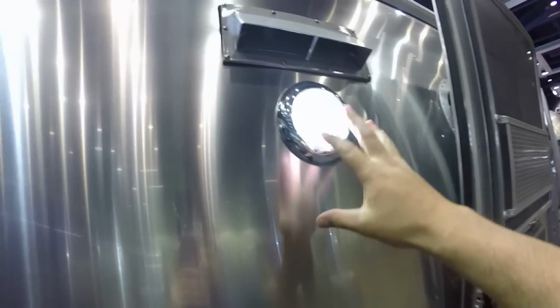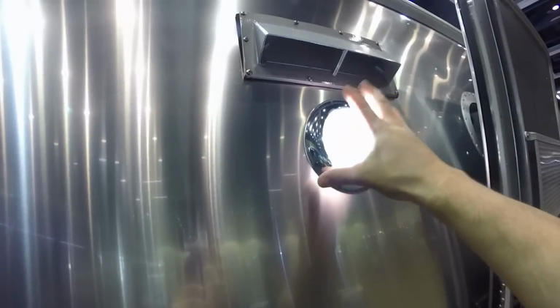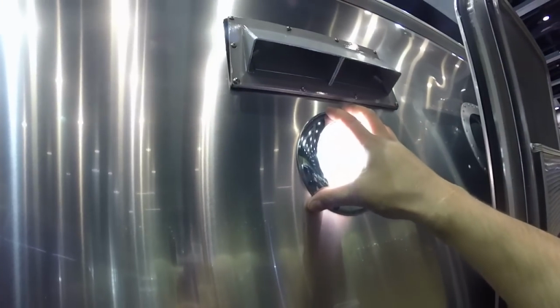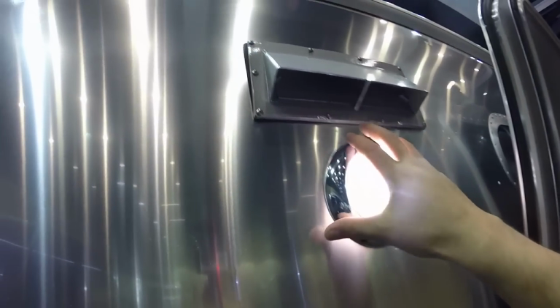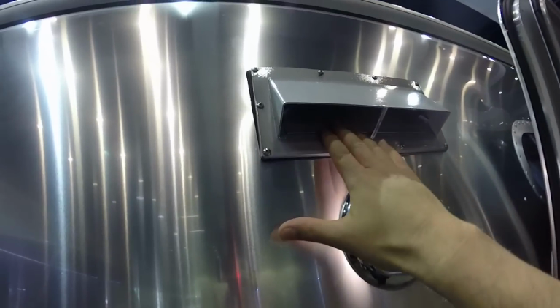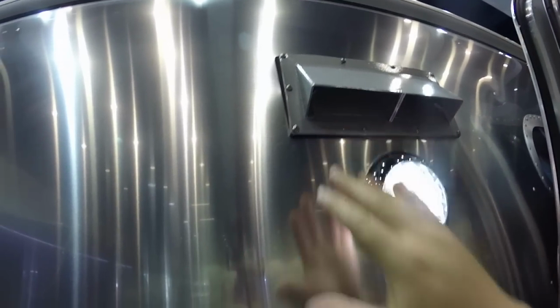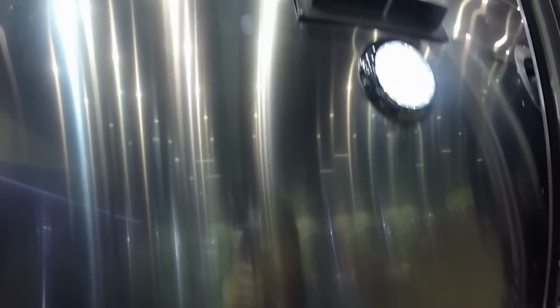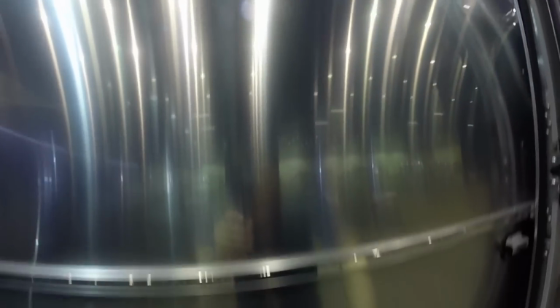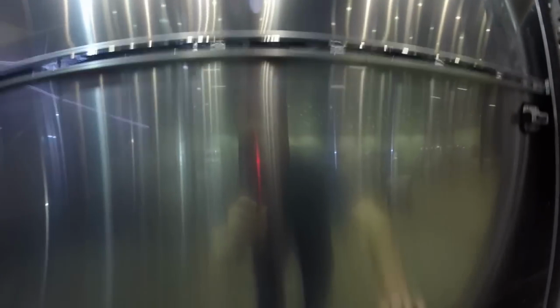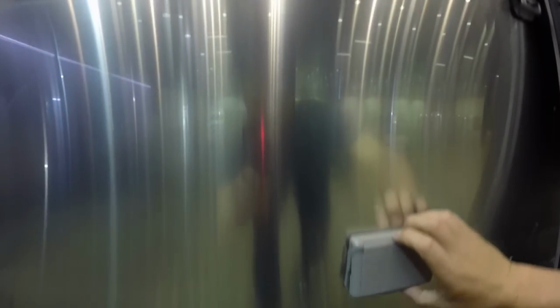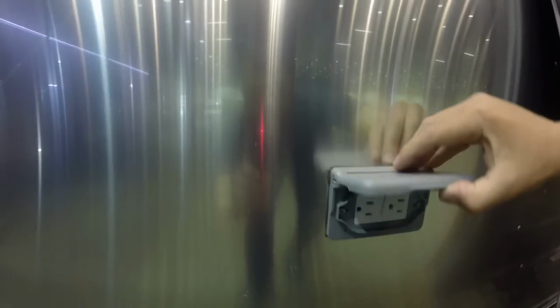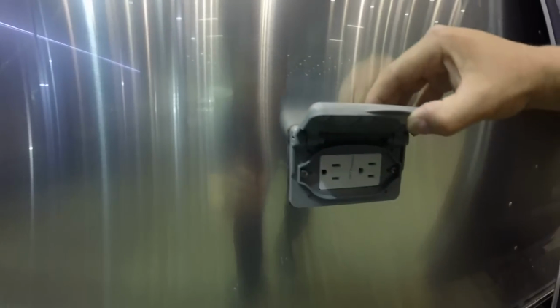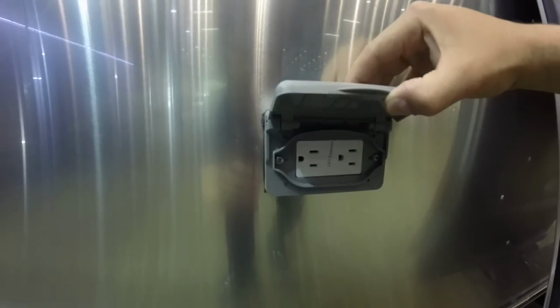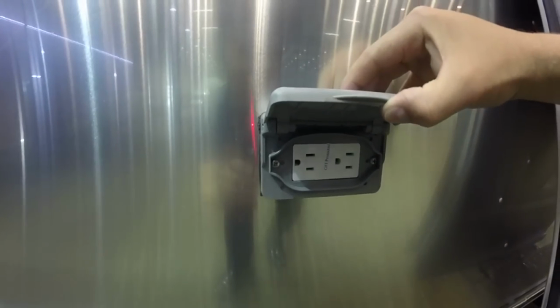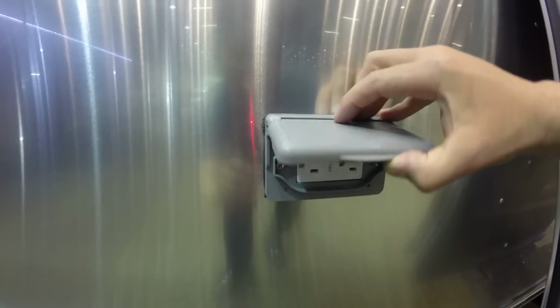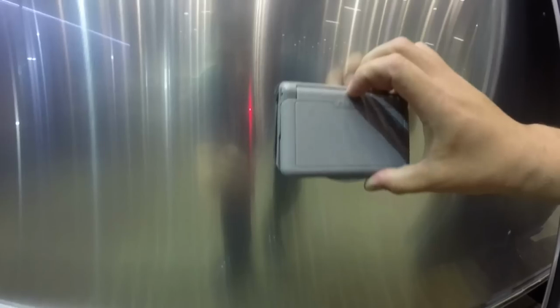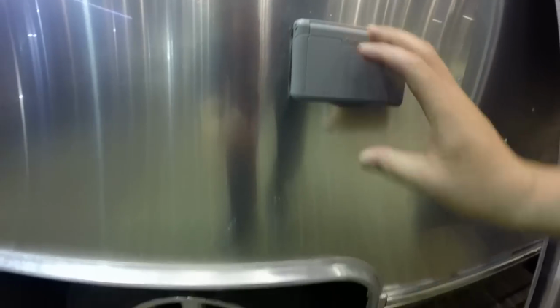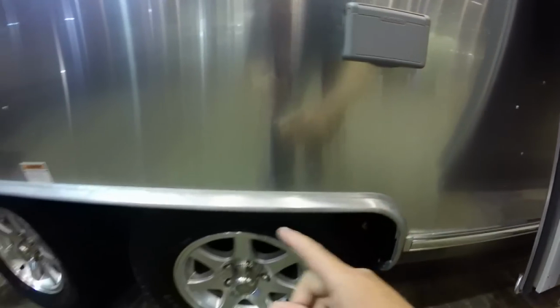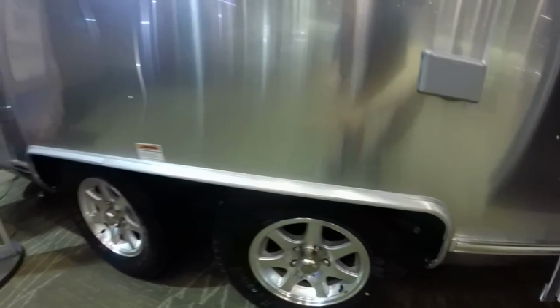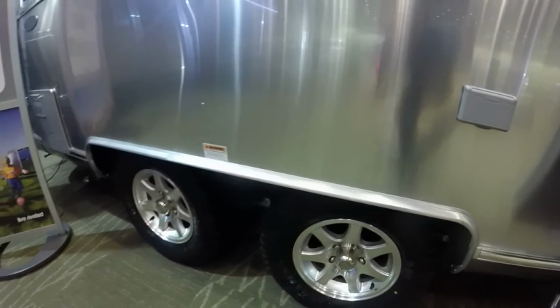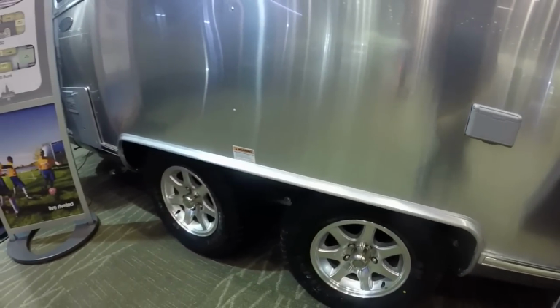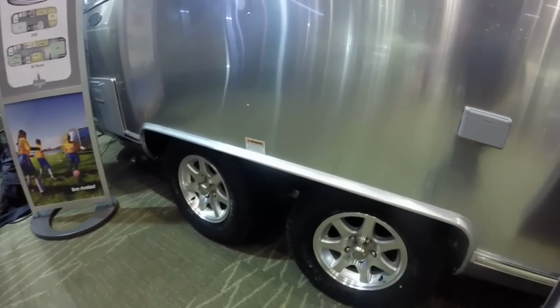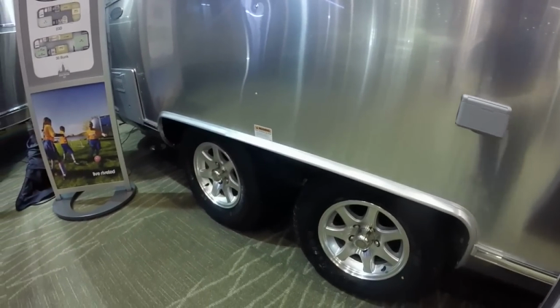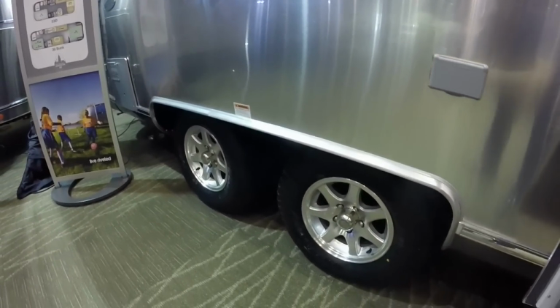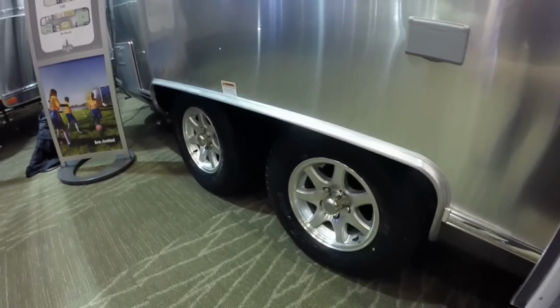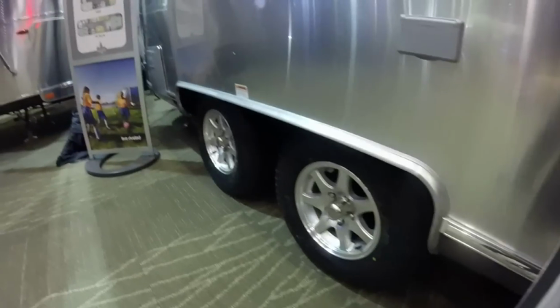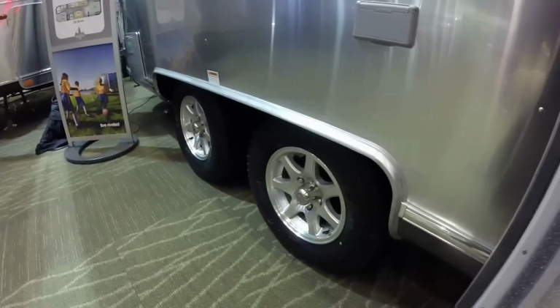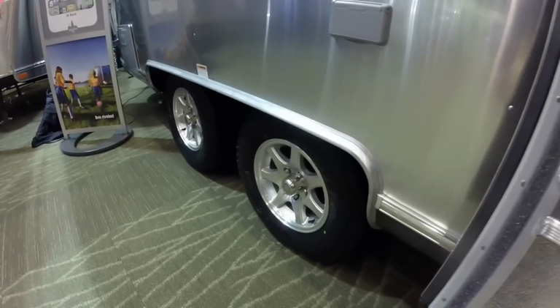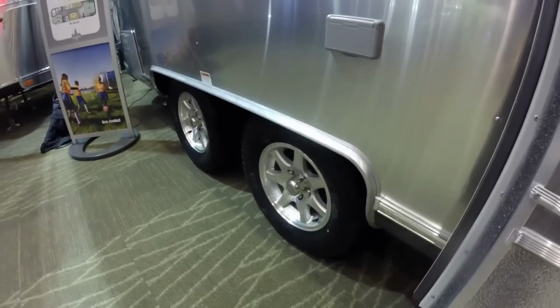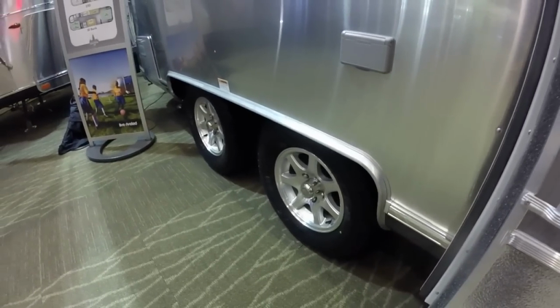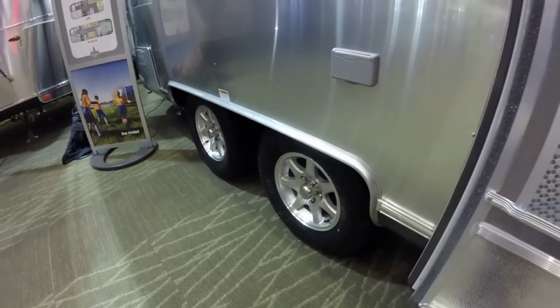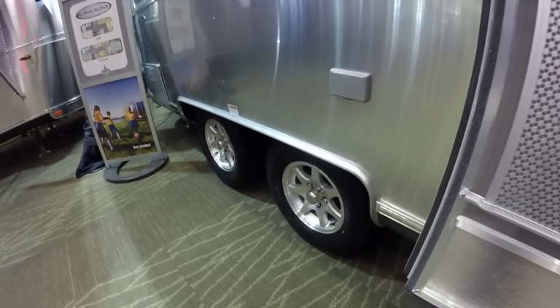LED porch light, cooktop ventilation system, outside GFCI protected electrical outlet. This is a double-axle trailer. These are 14-inch rims, load range seat tires — Goodyear Marathon.